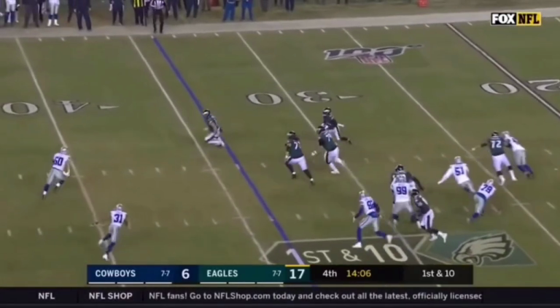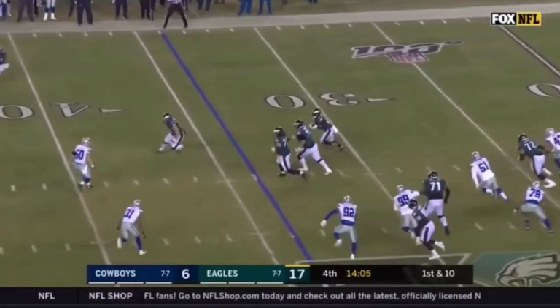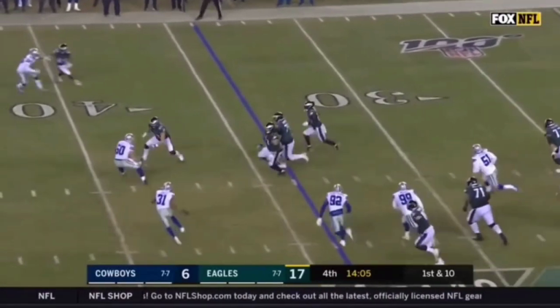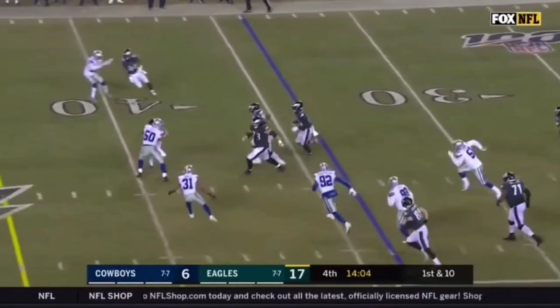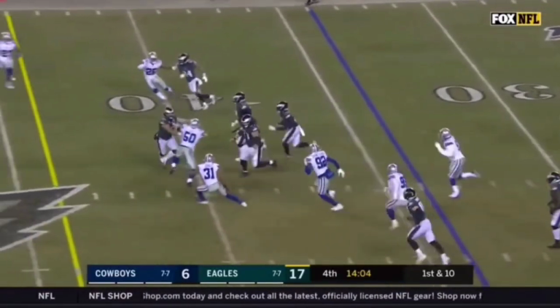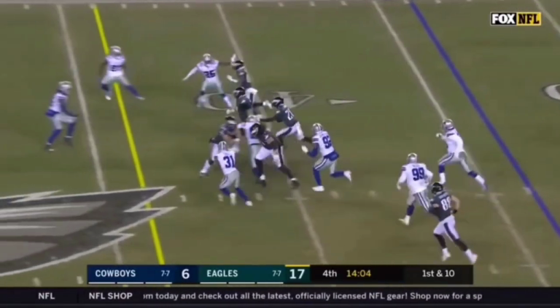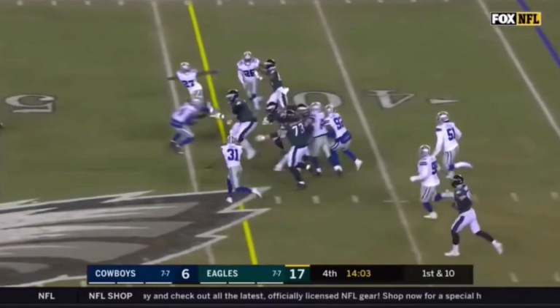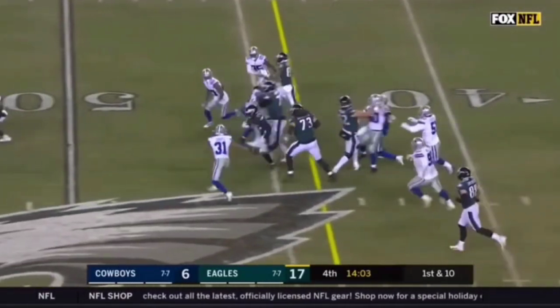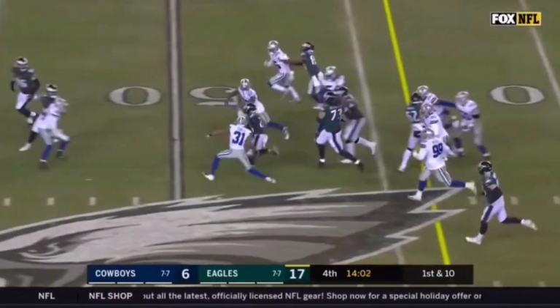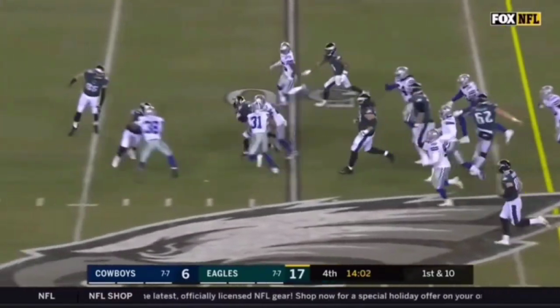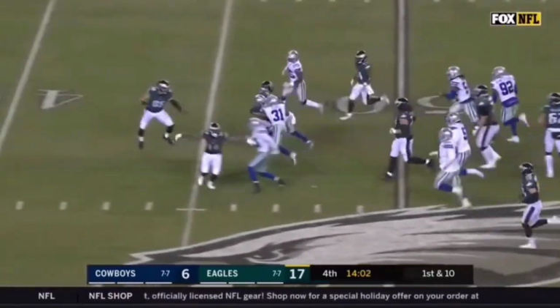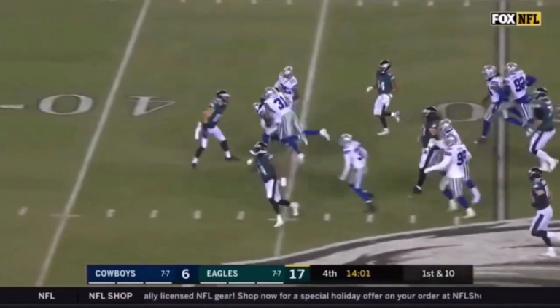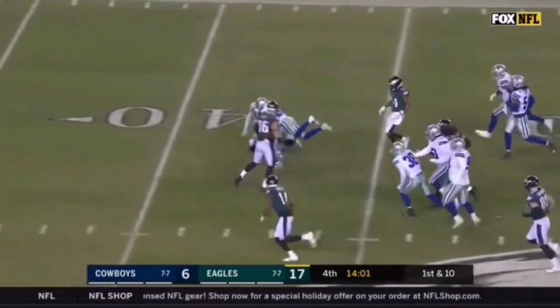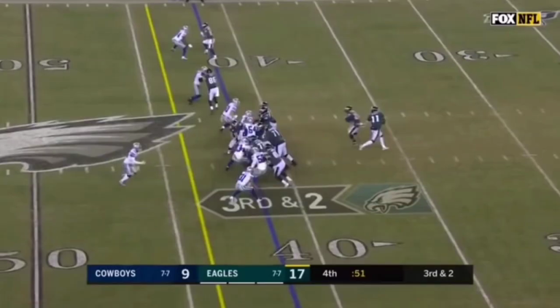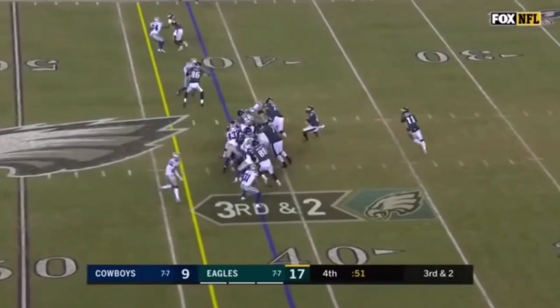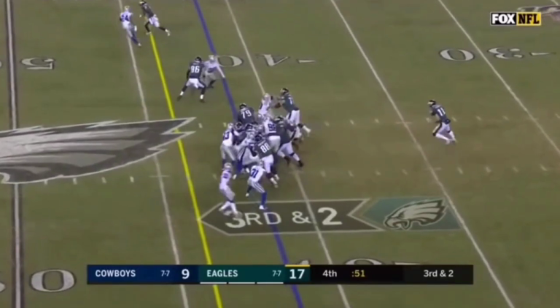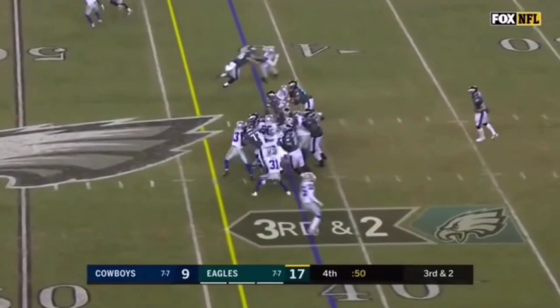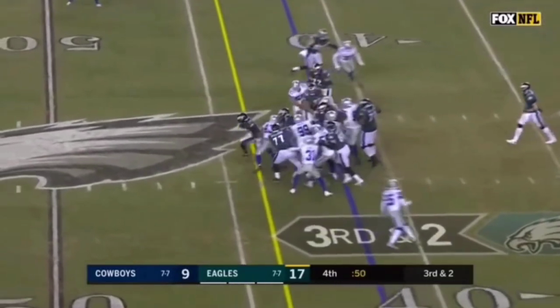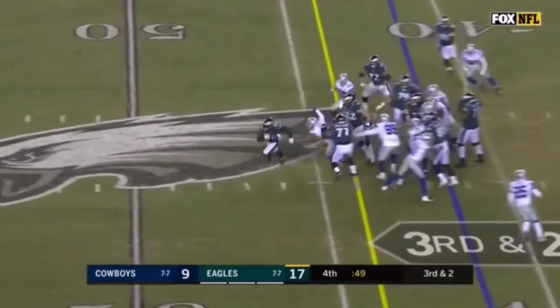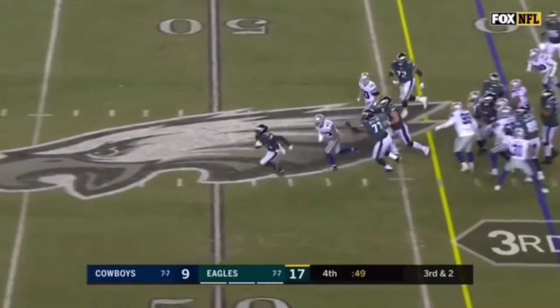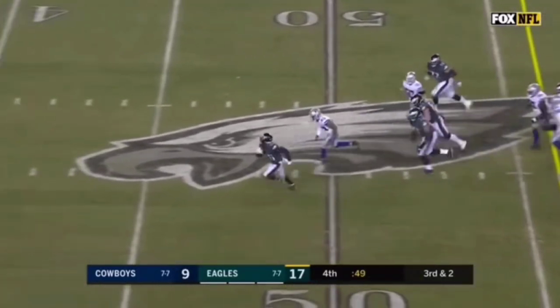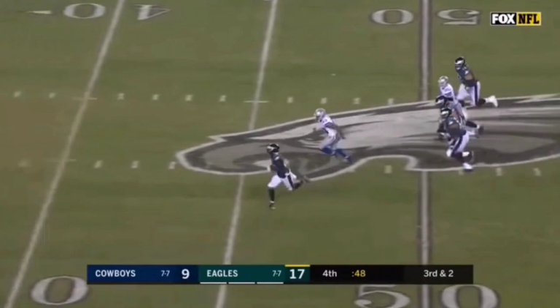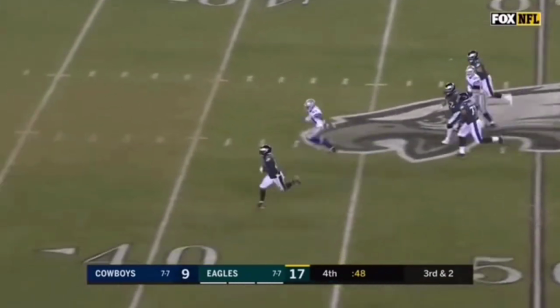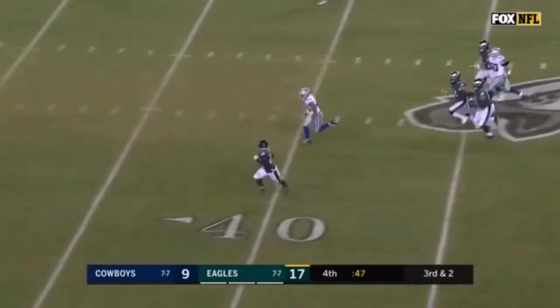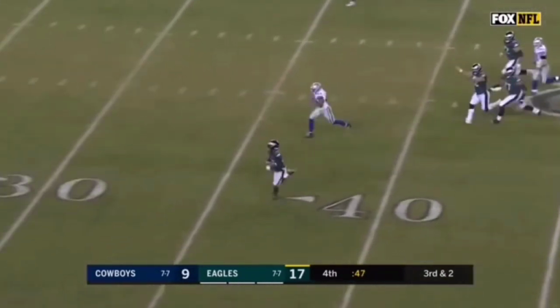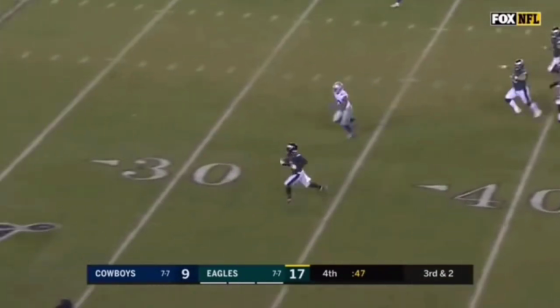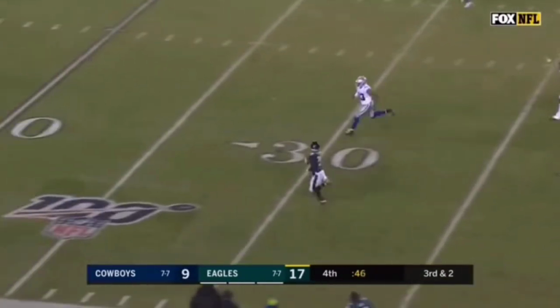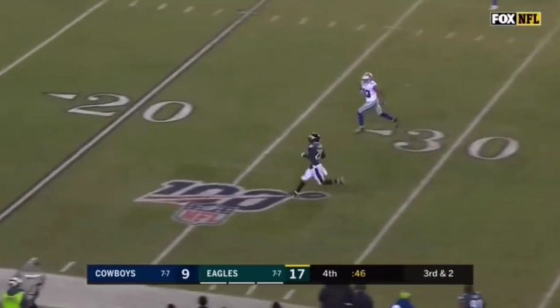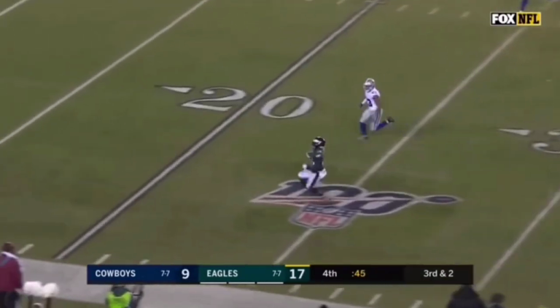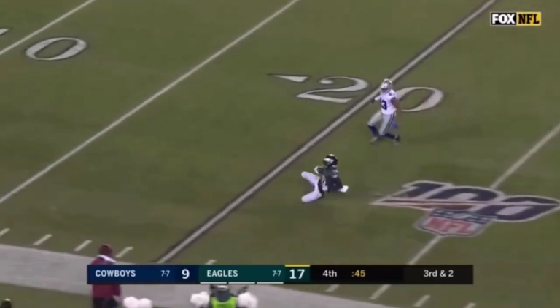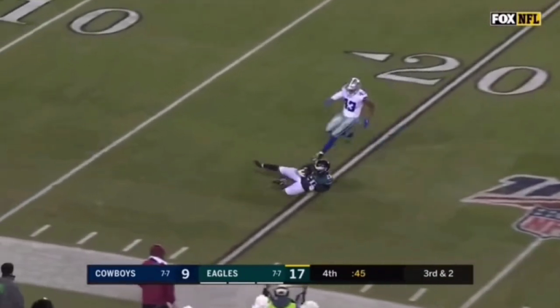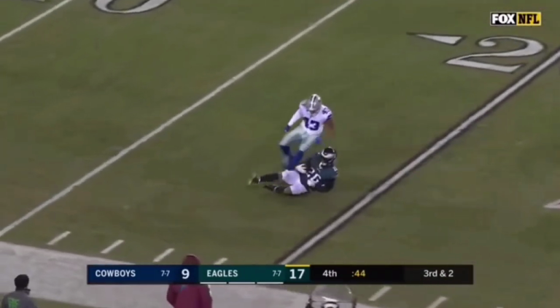And here's a screen for Sanders. Good blocking out in front. Just have to hang on to the ball here and they get the first down on top of it. And Sanders is going to slide.